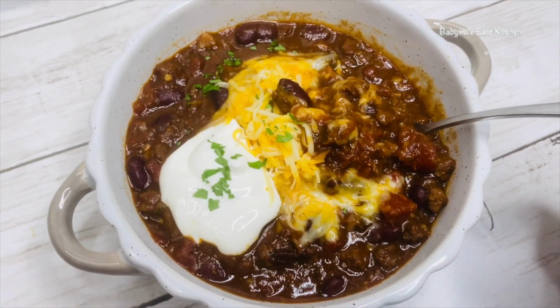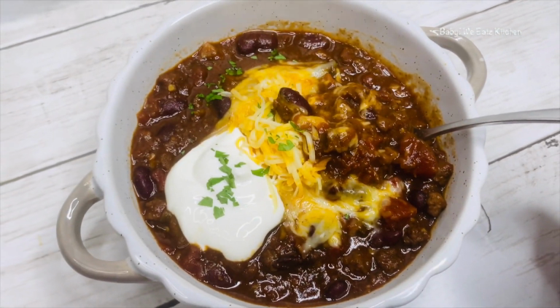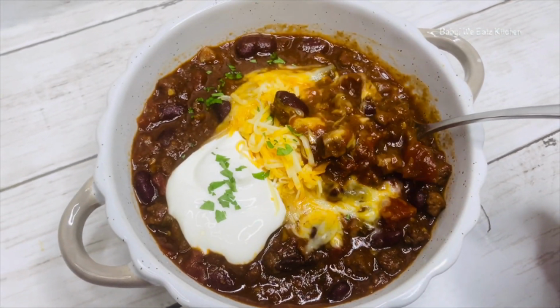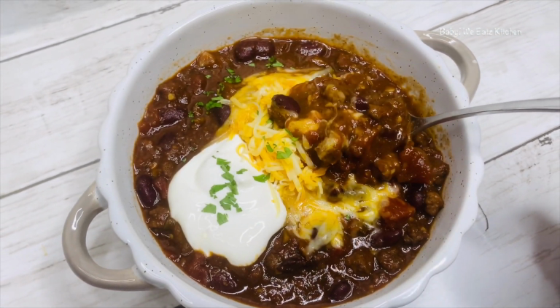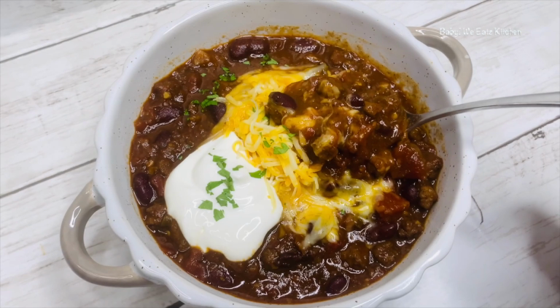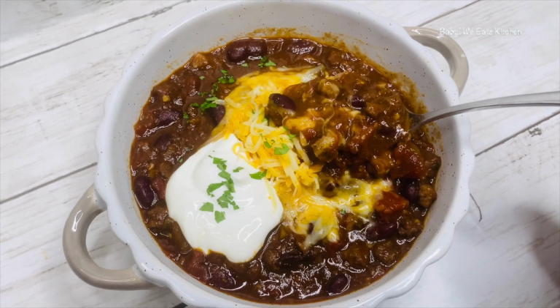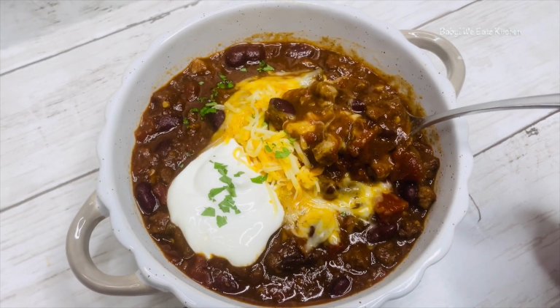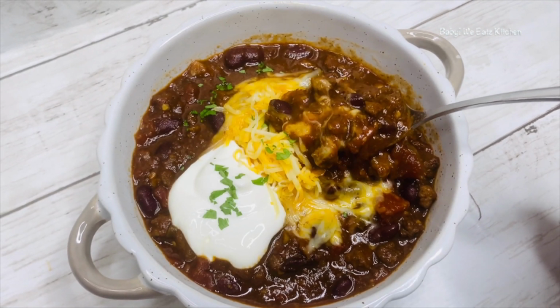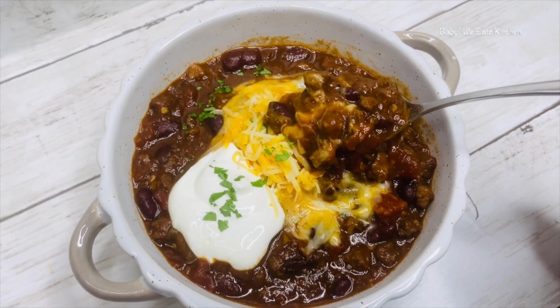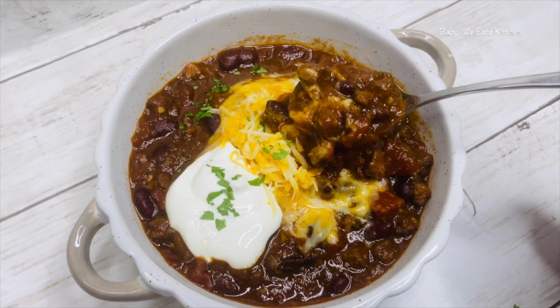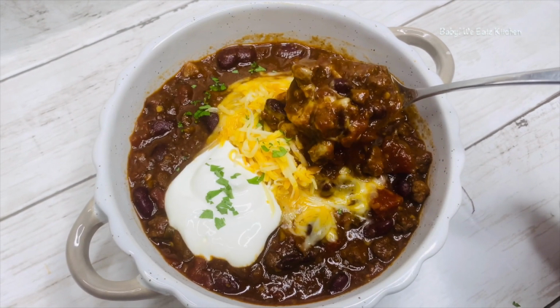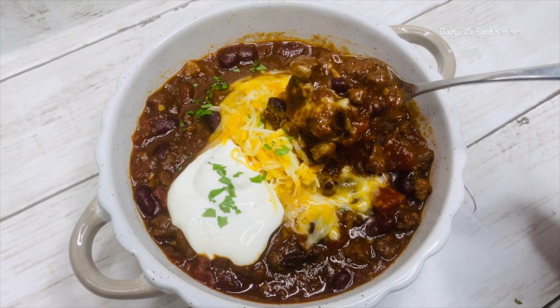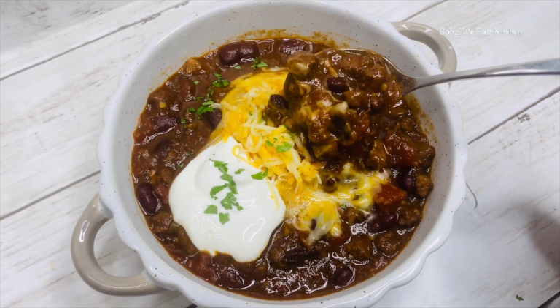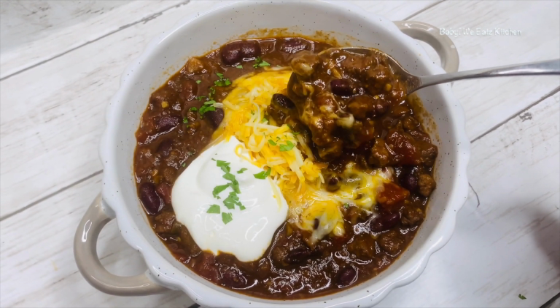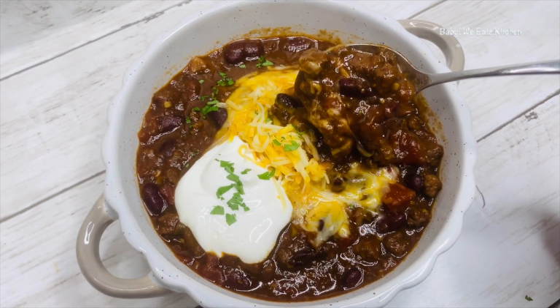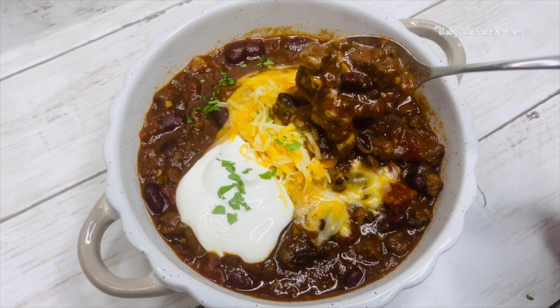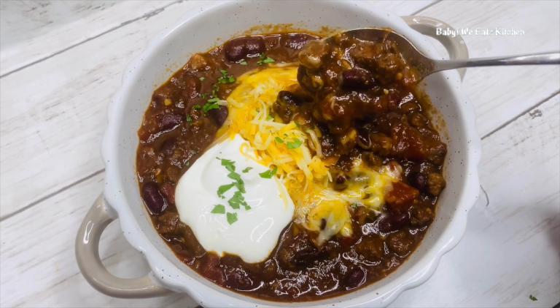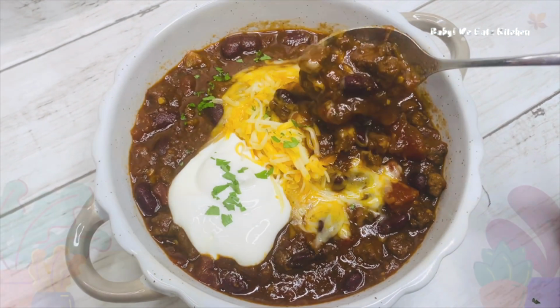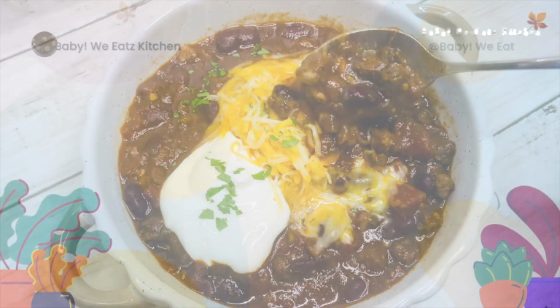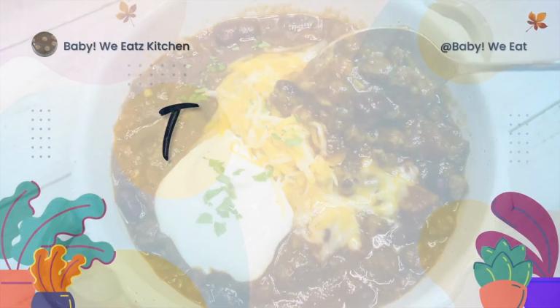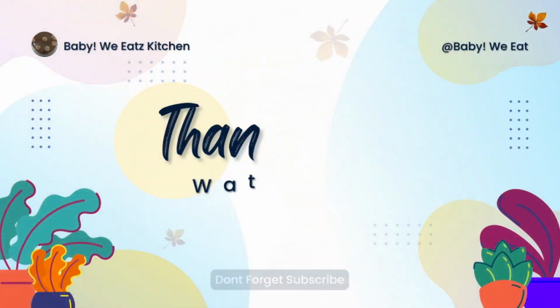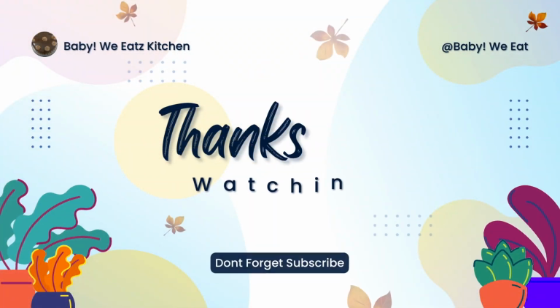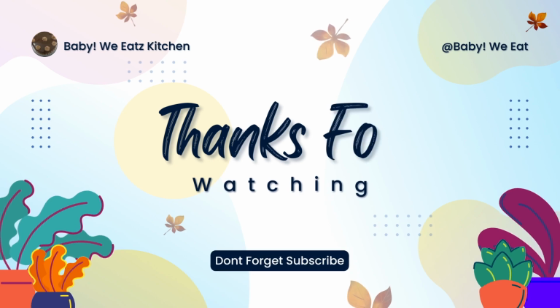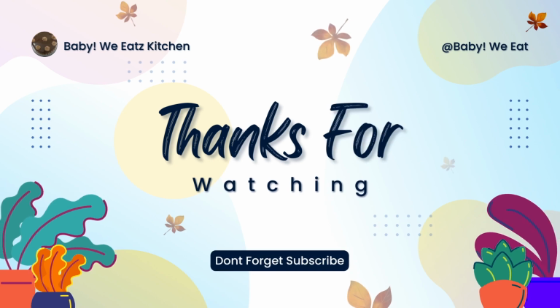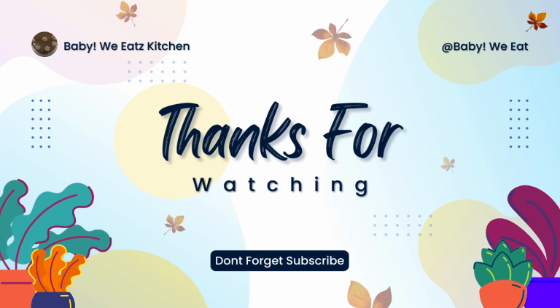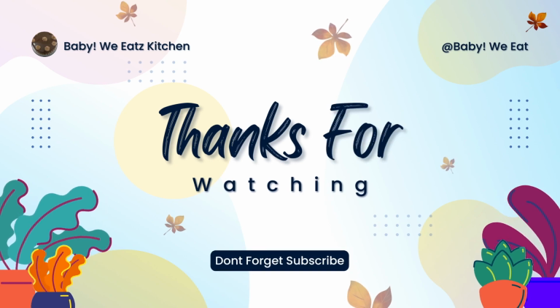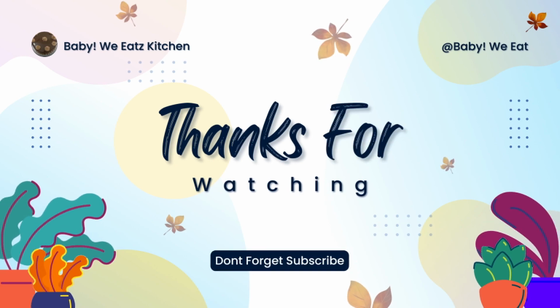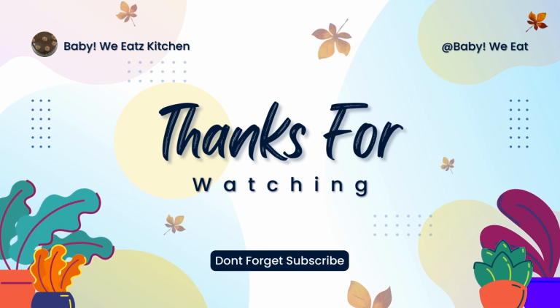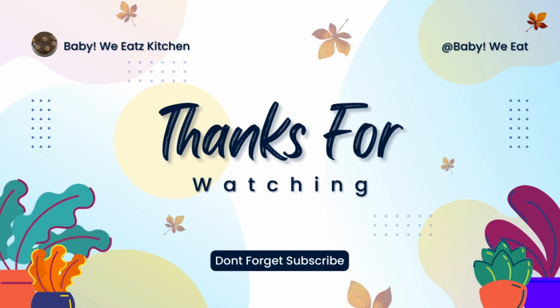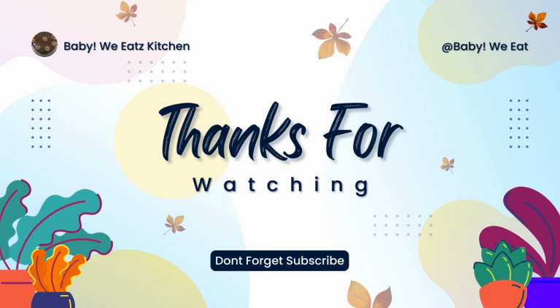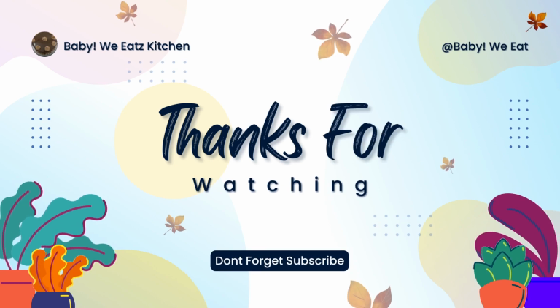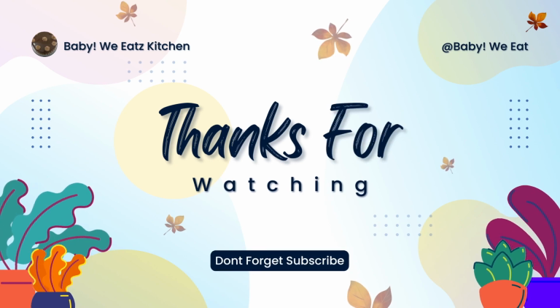We have made homemade chili. I want to thank you for watching Baby We Eats, and don't forget to like, comment, and subscribe.